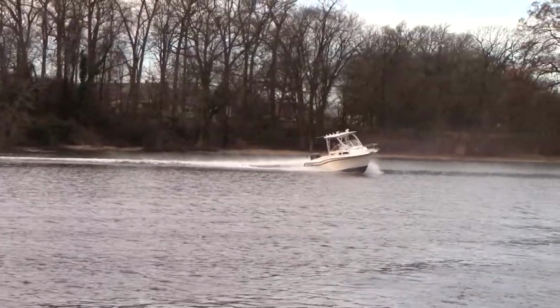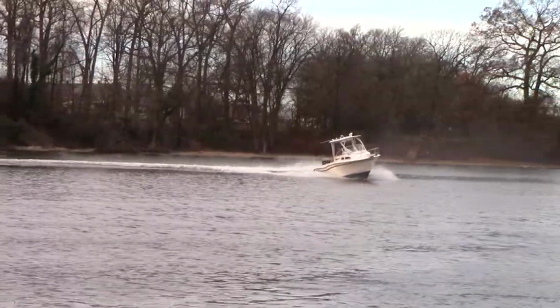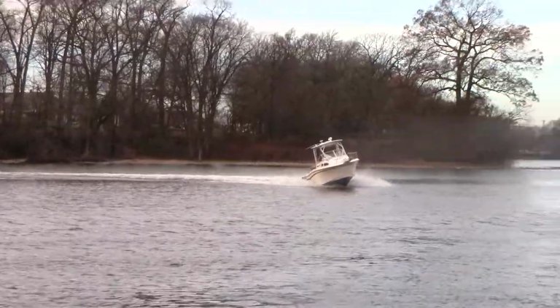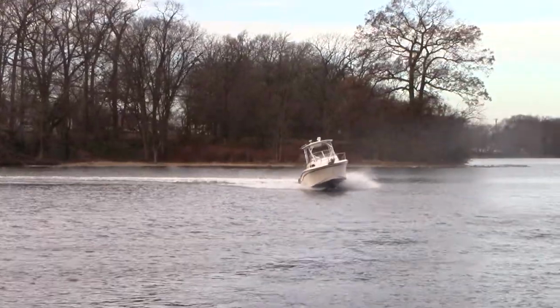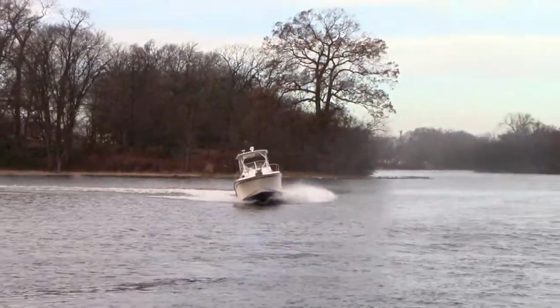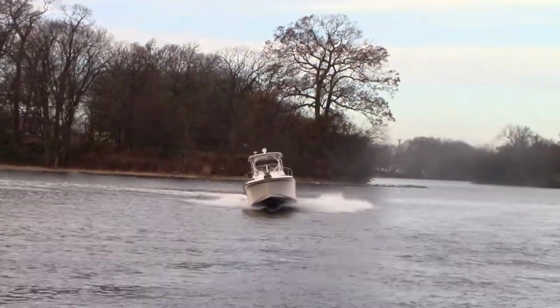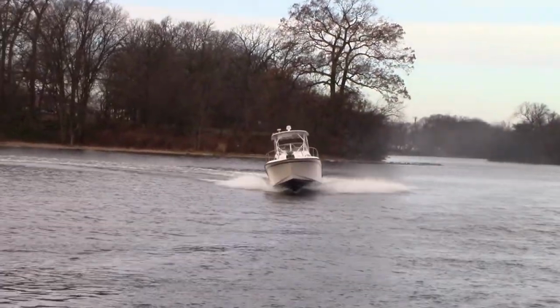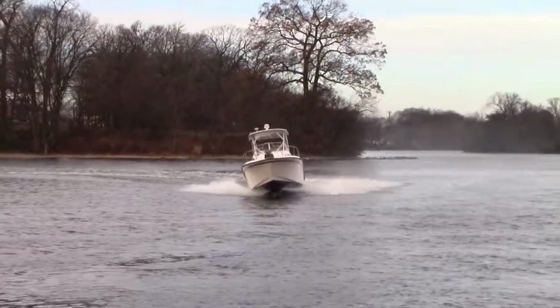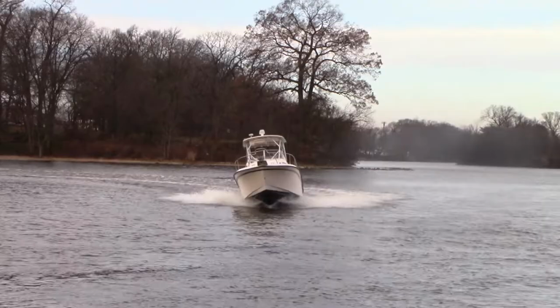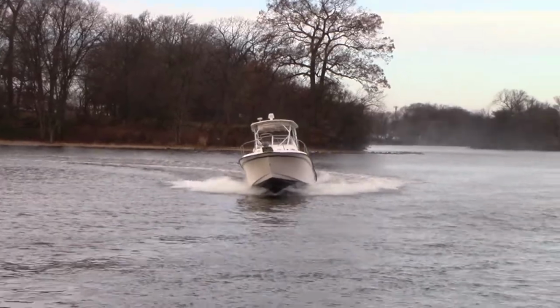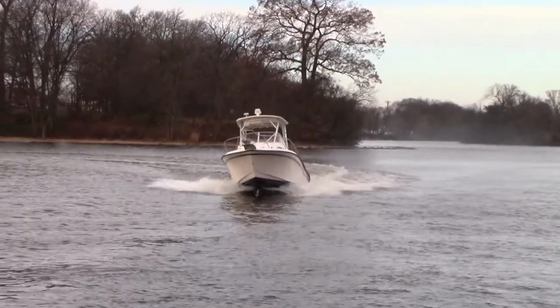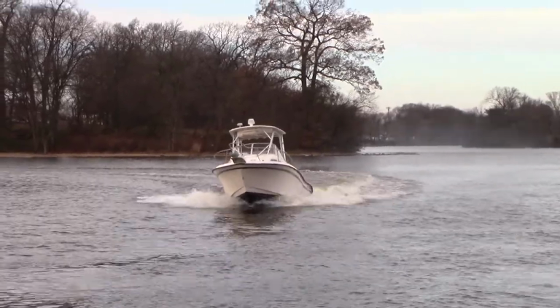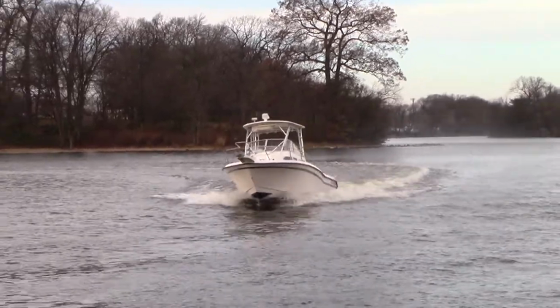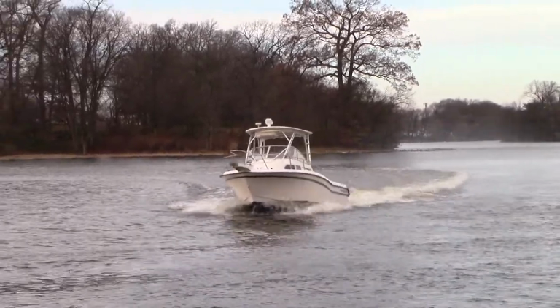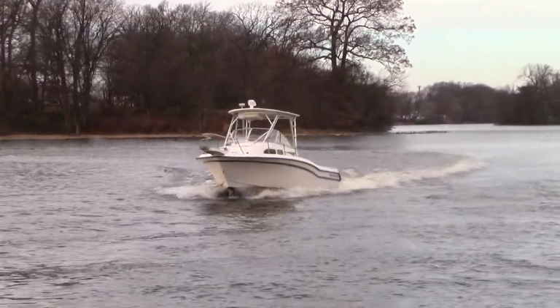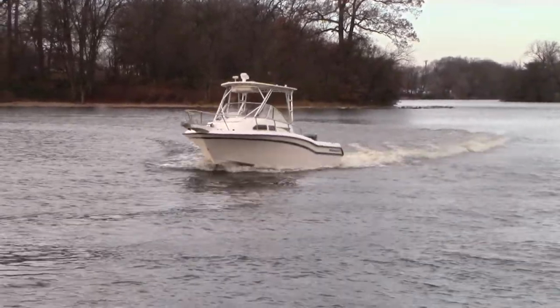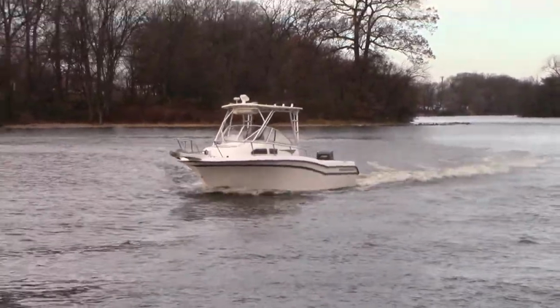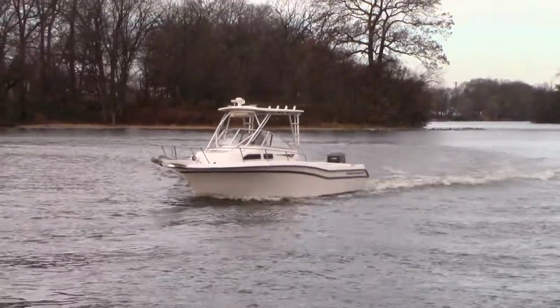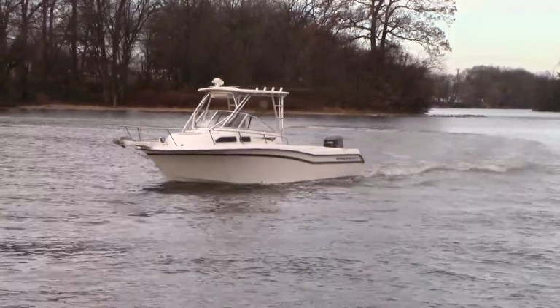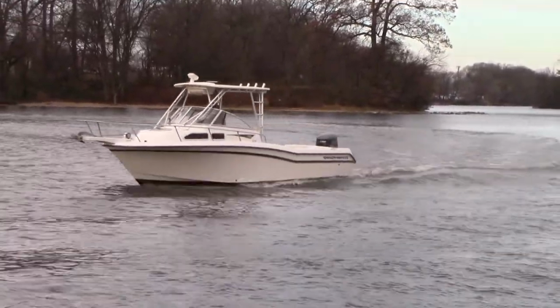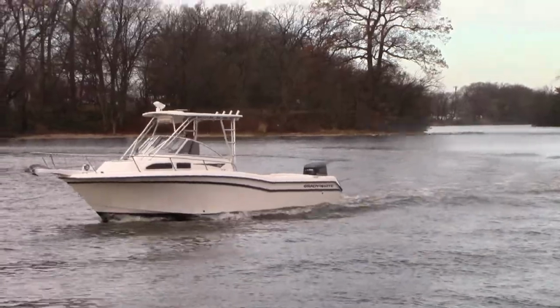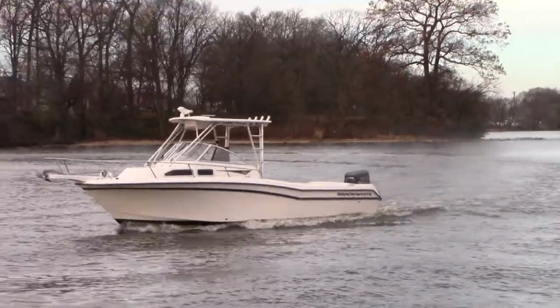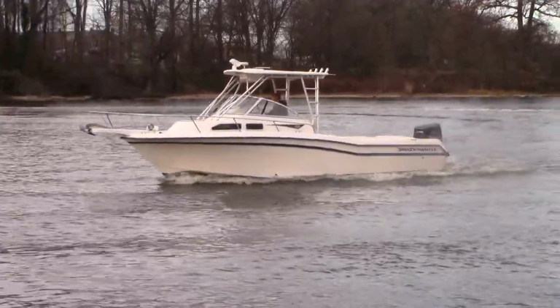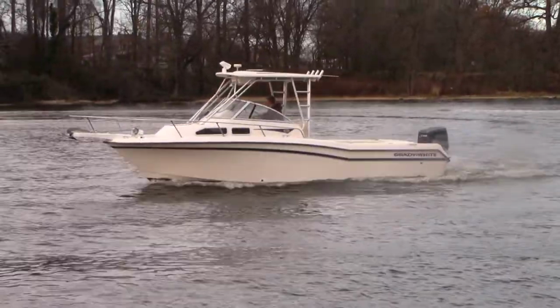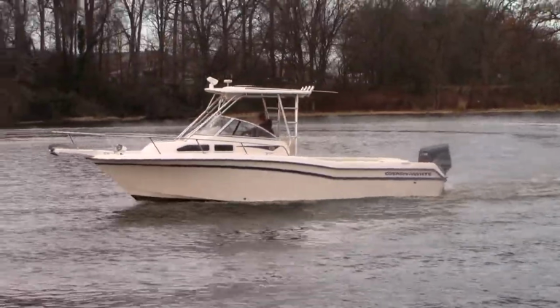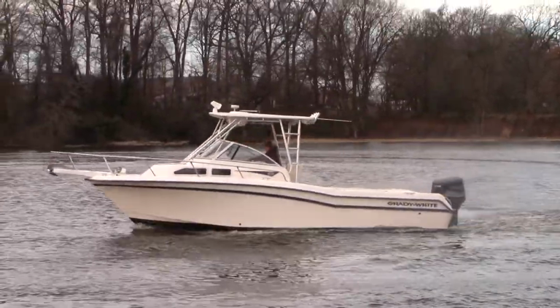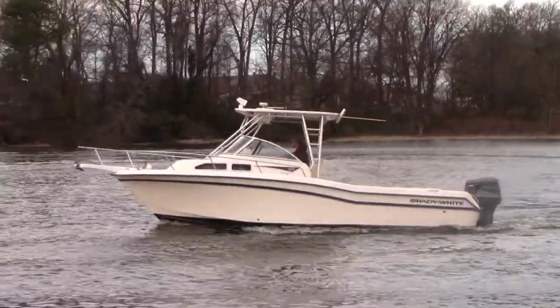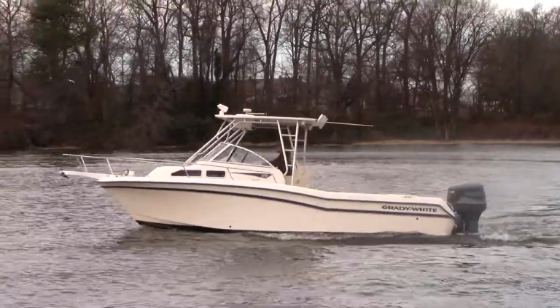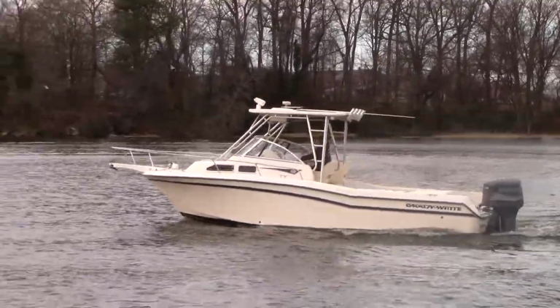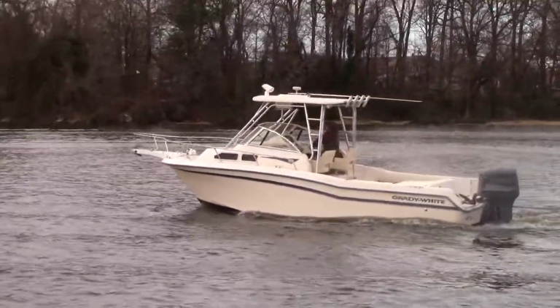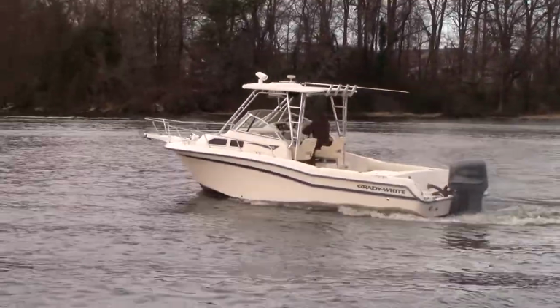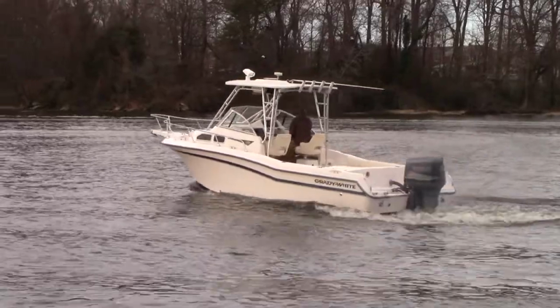This is our Grady White 2000, 248 Voyager, with a Yamaha 250 OX66. Thanks for watching guys.